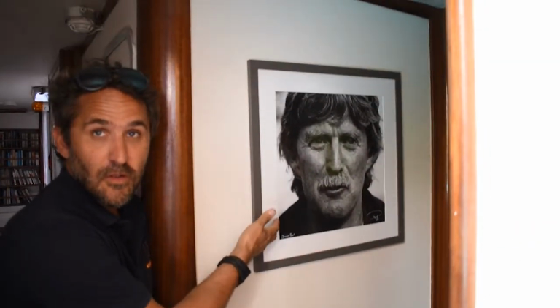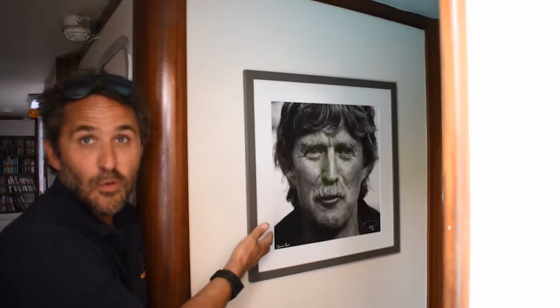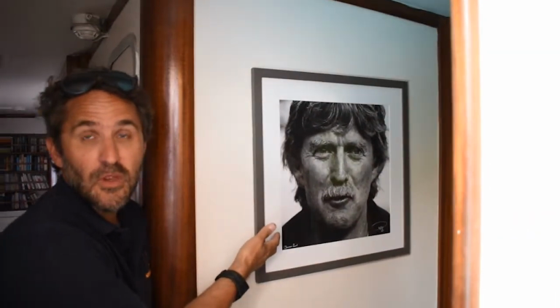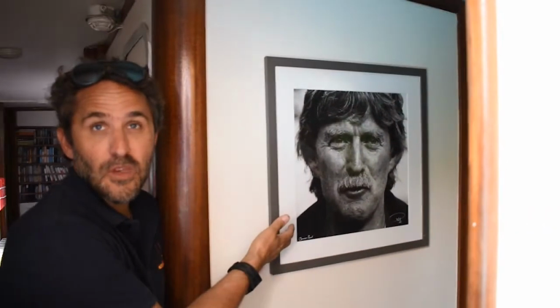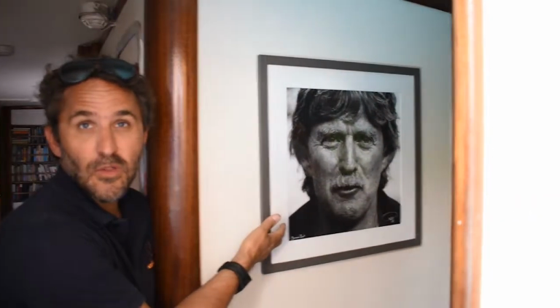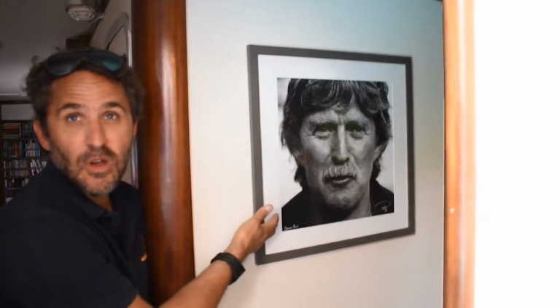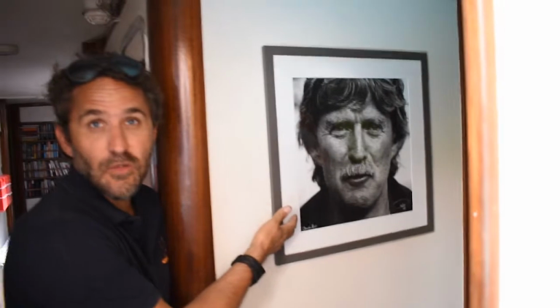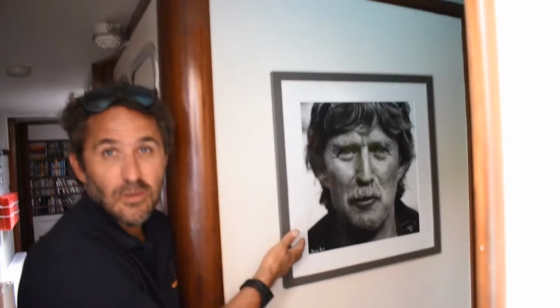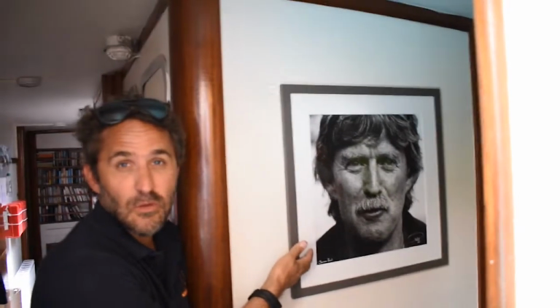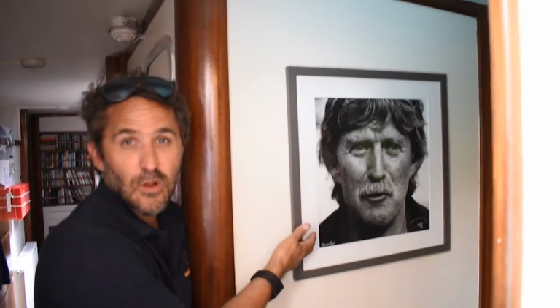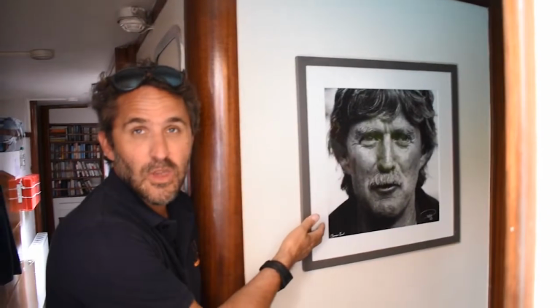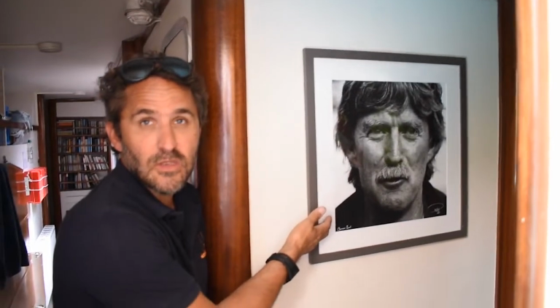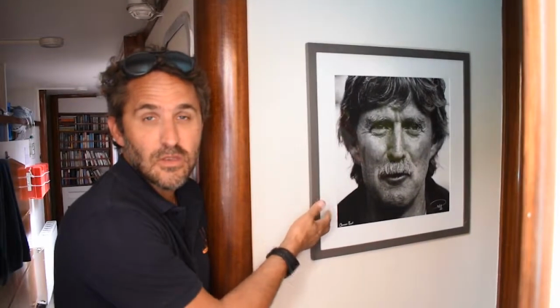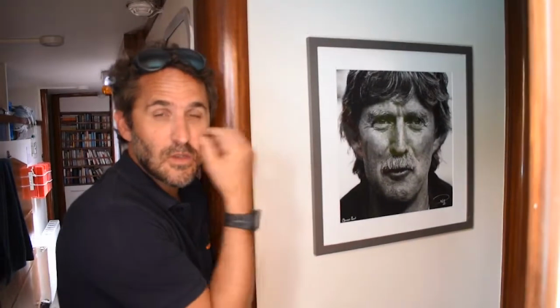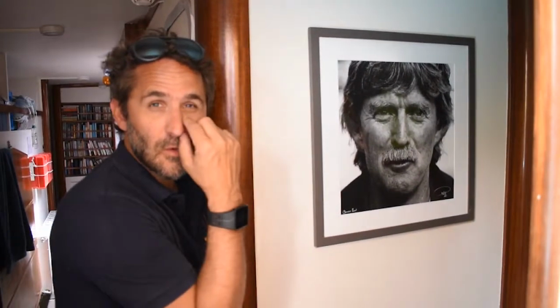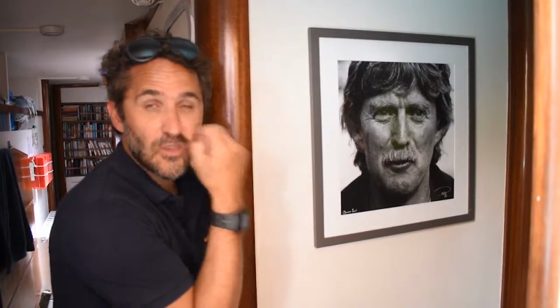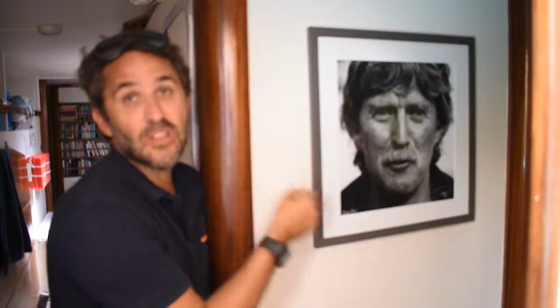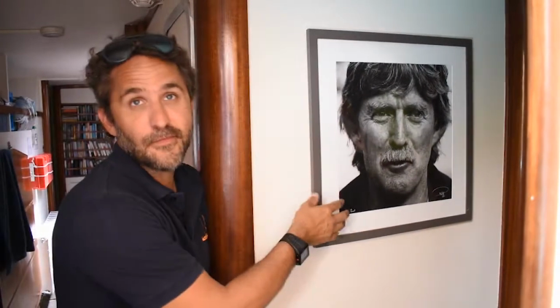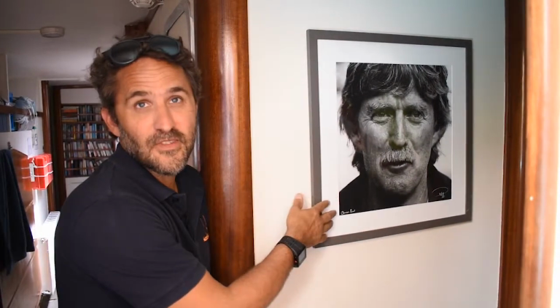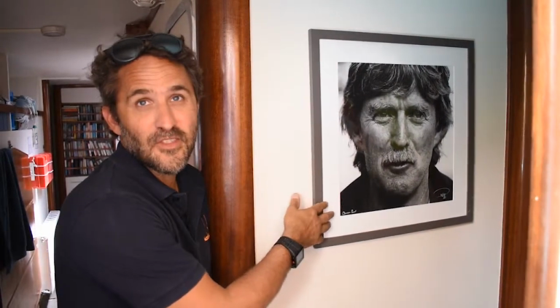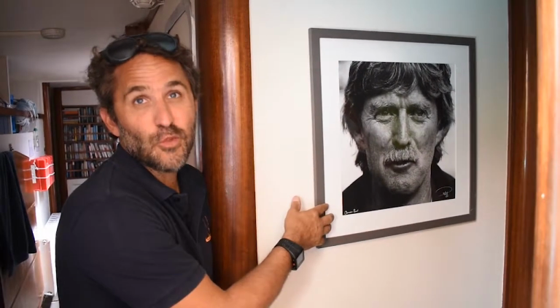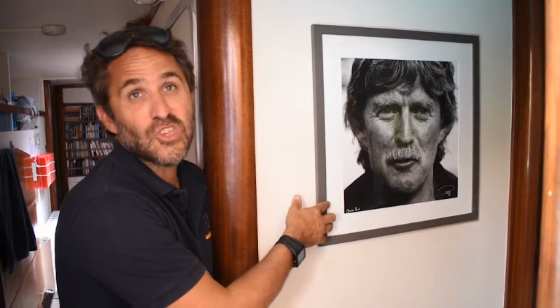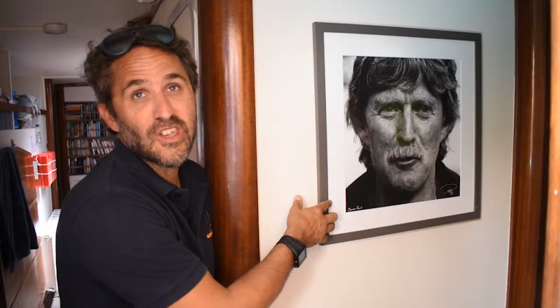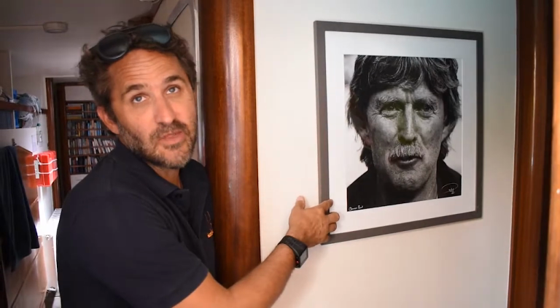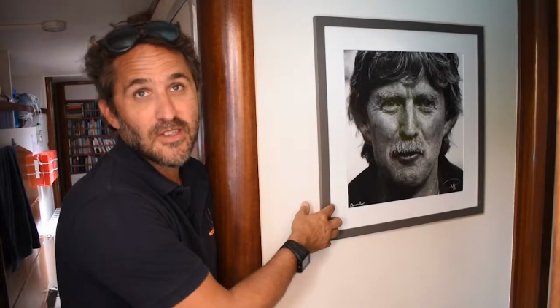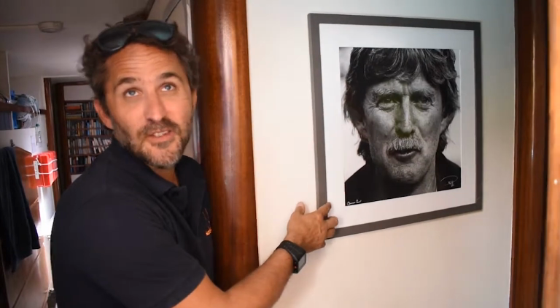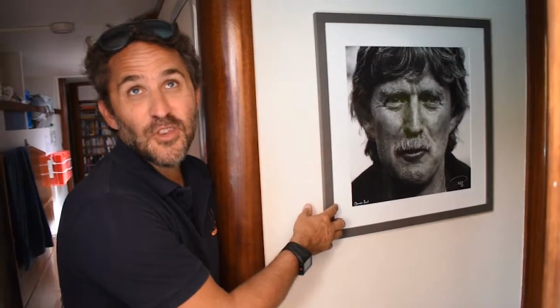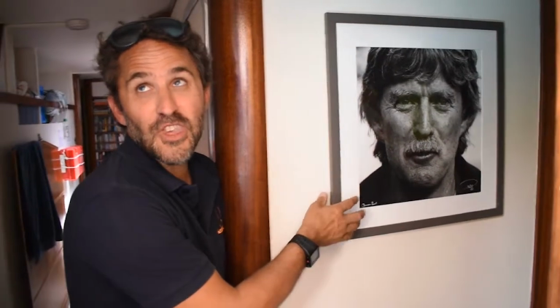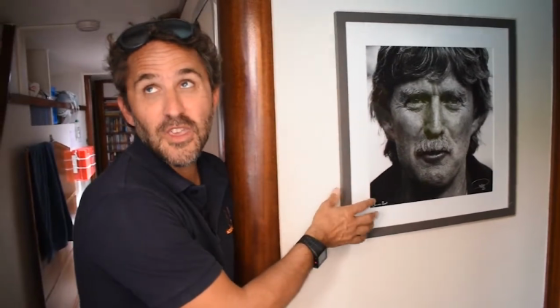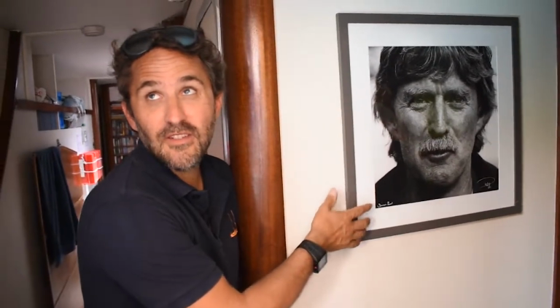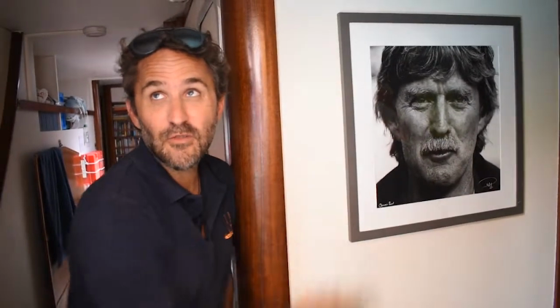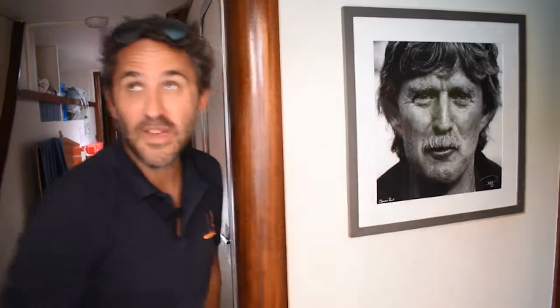Sir Peter Blake won the America's Cup twice — three times. He won the Whitbread Round the World race. He was a New Zealander, a Kiwi. Great man.